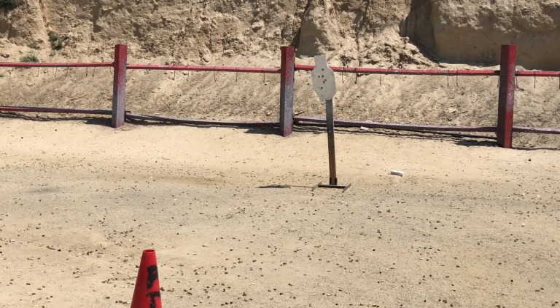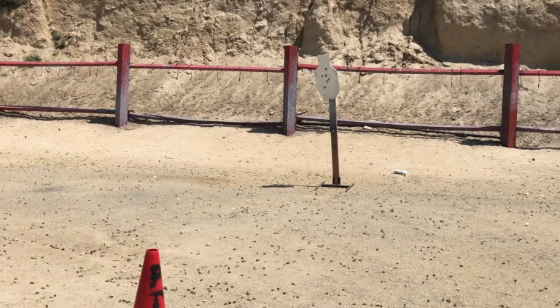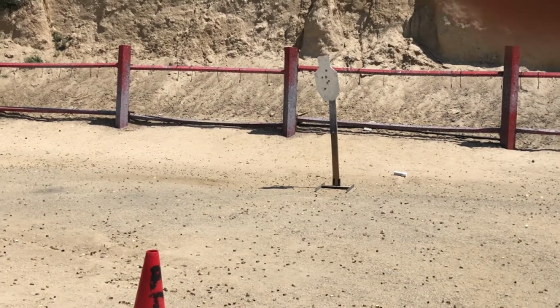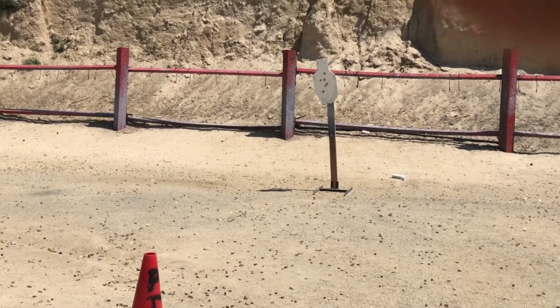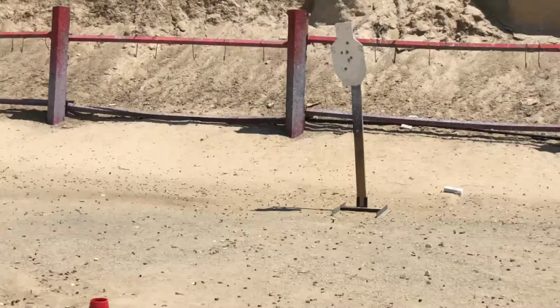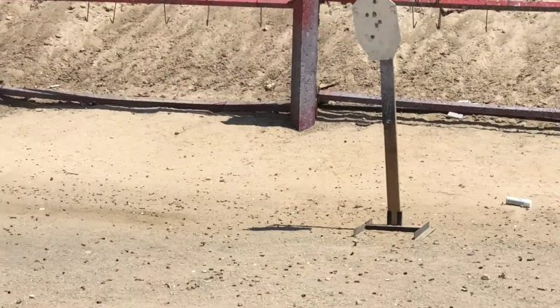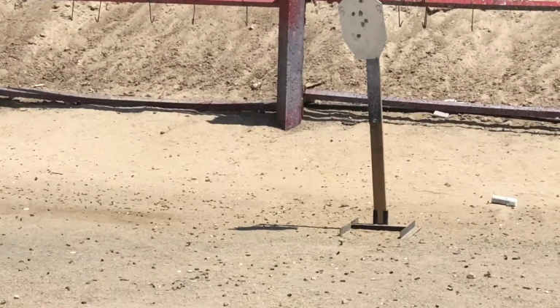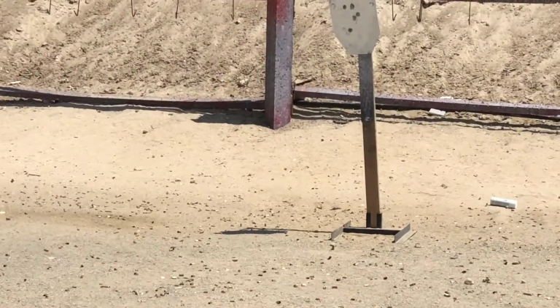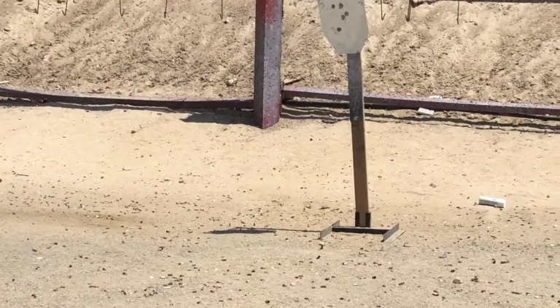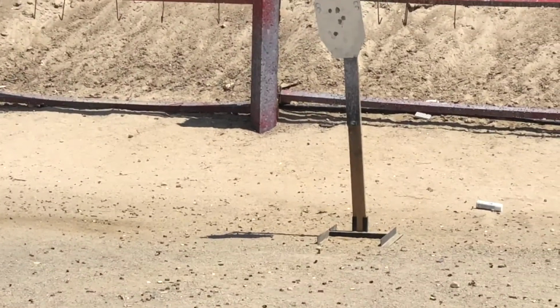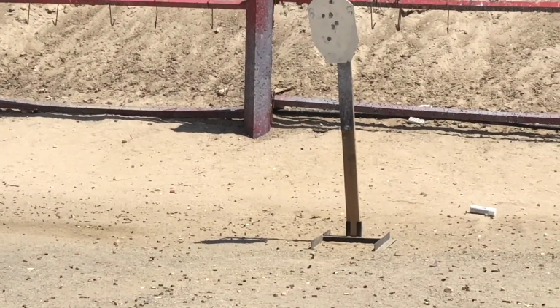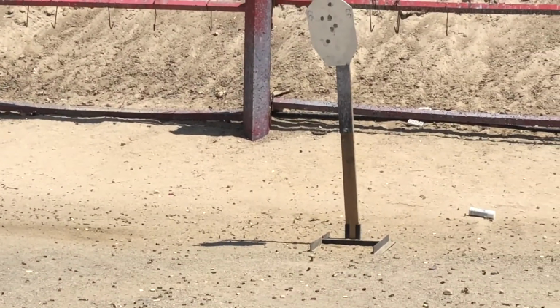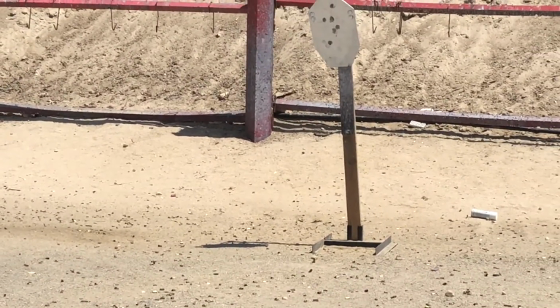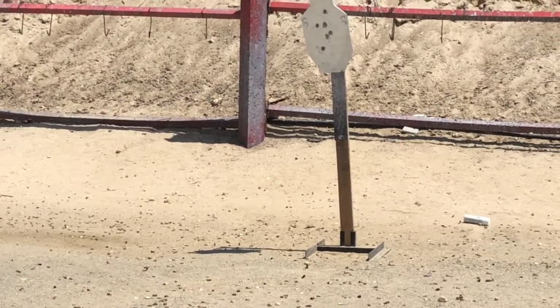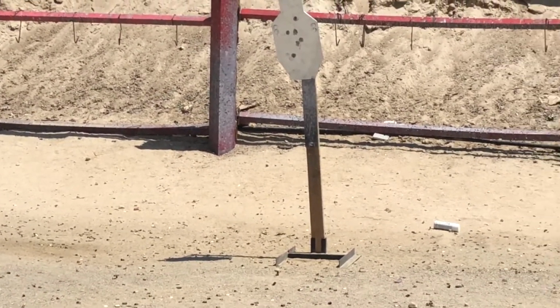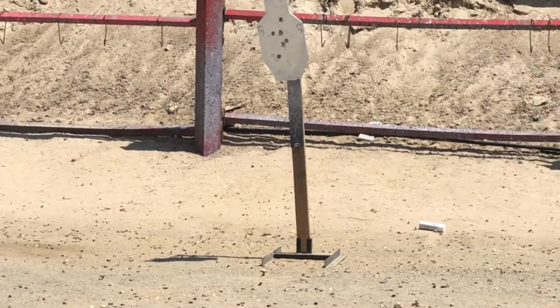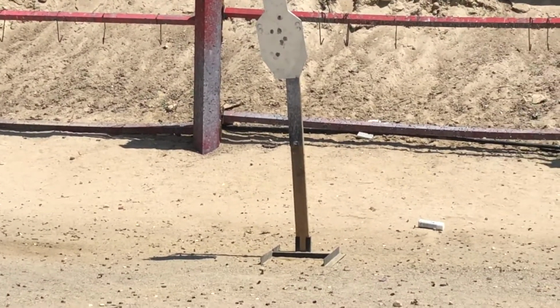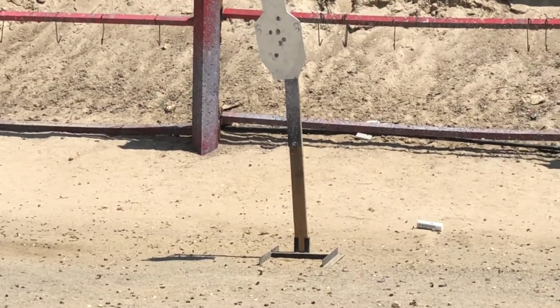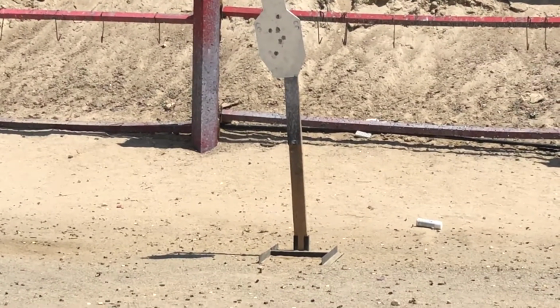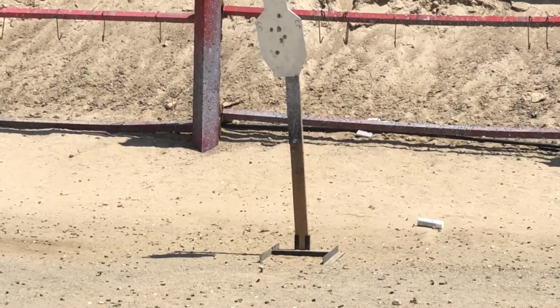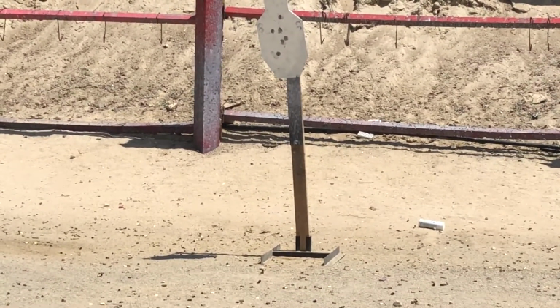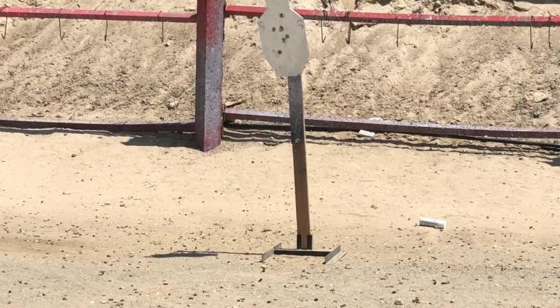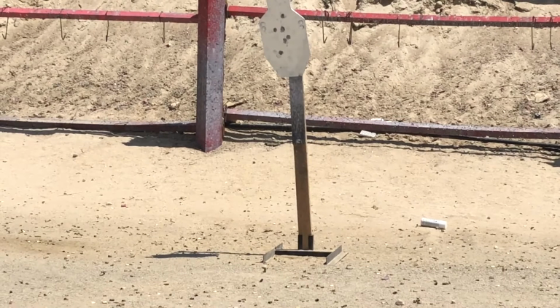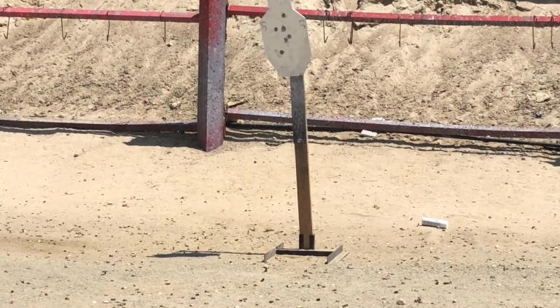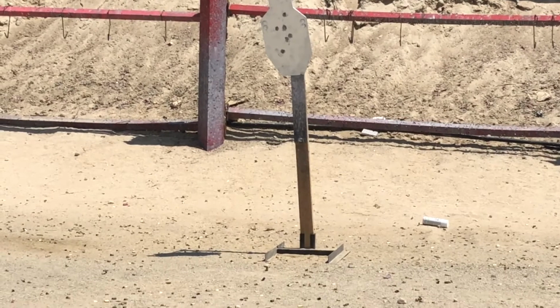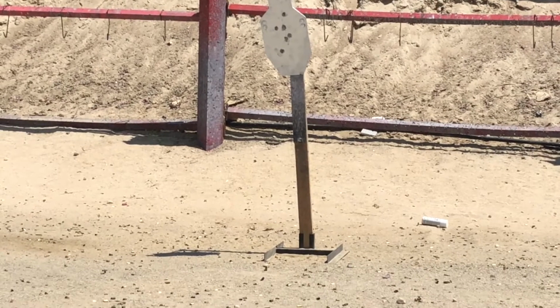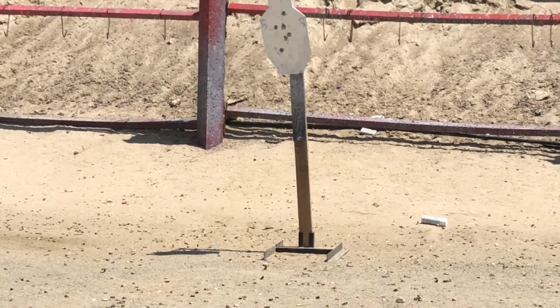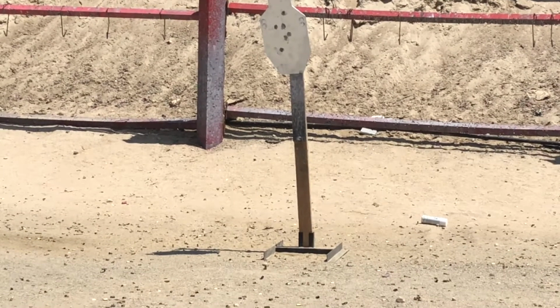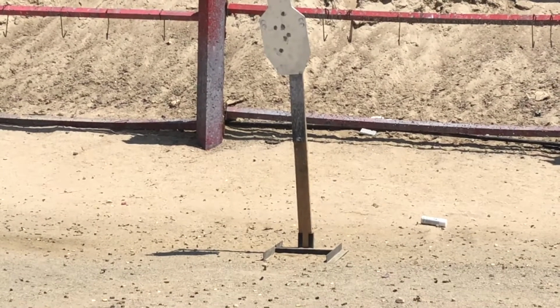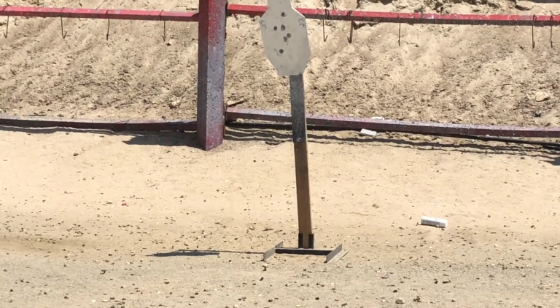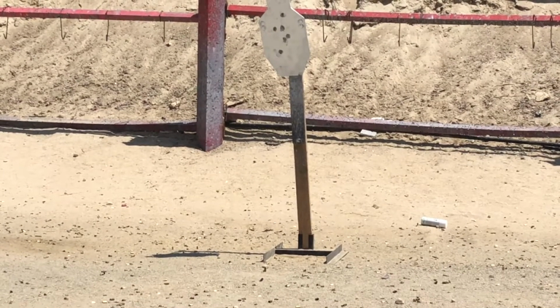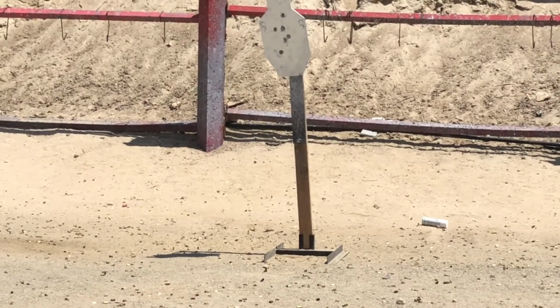That shows you how slim this thing is. They really got it right with the 45 — both the M&P 9 and the 45 have great handles.